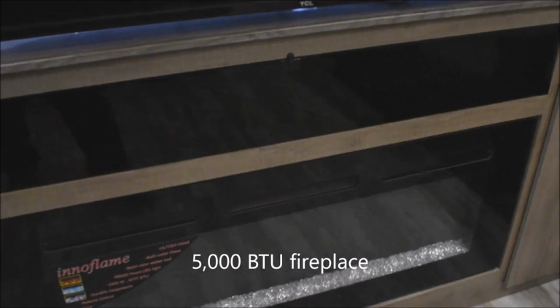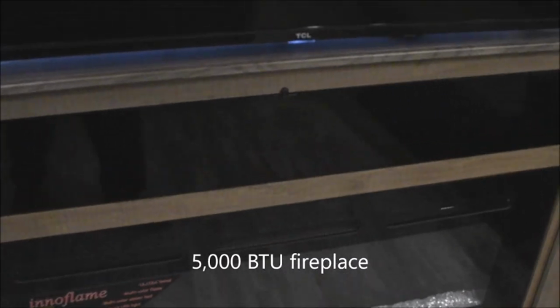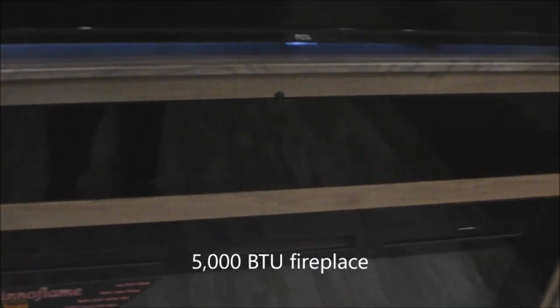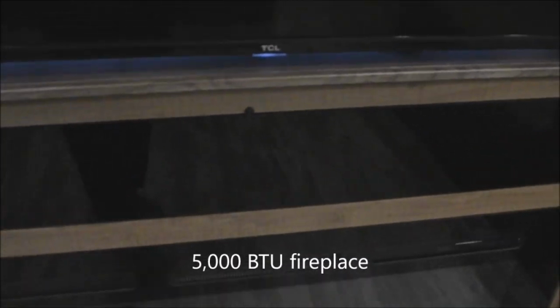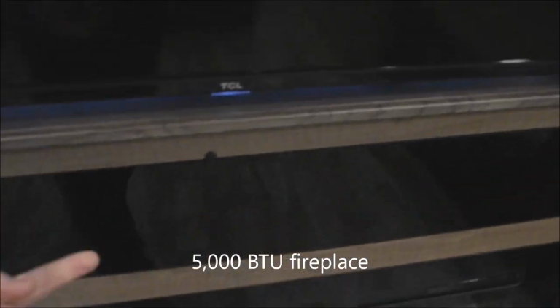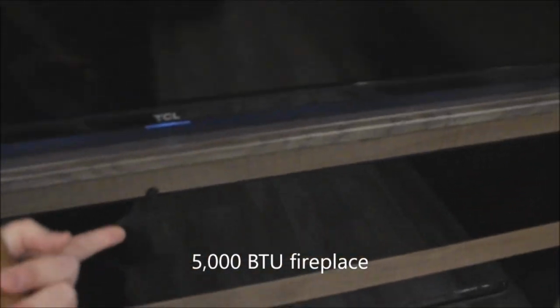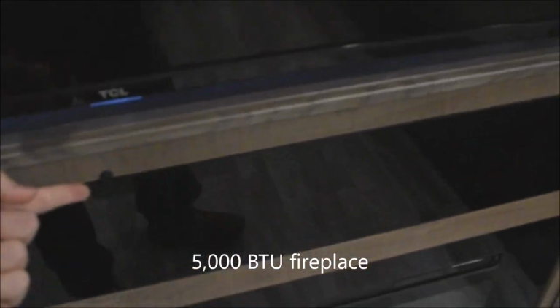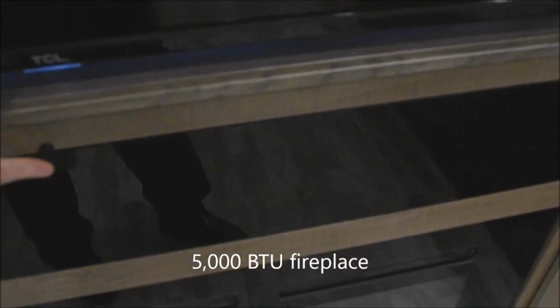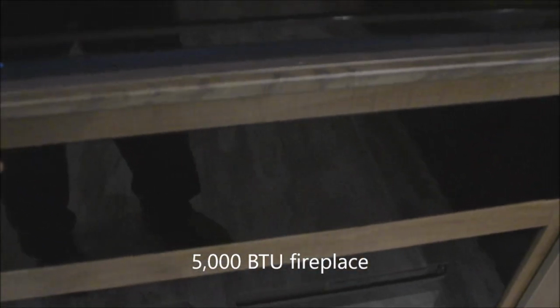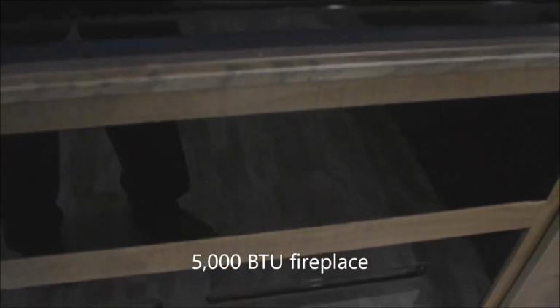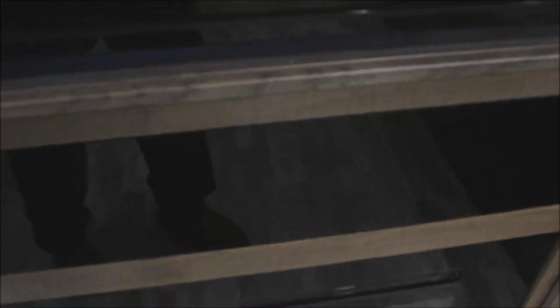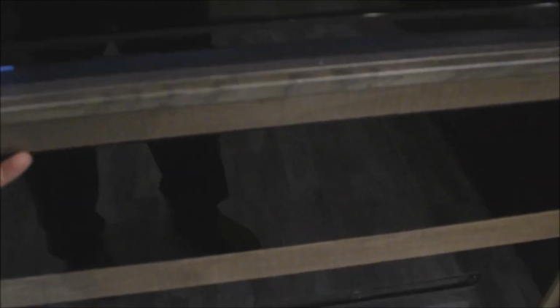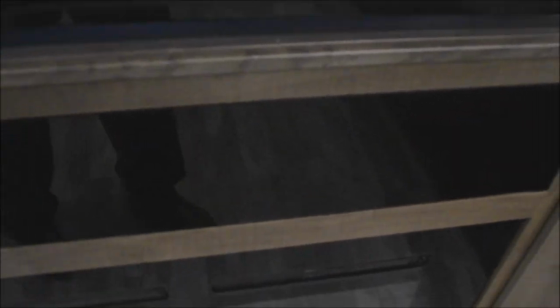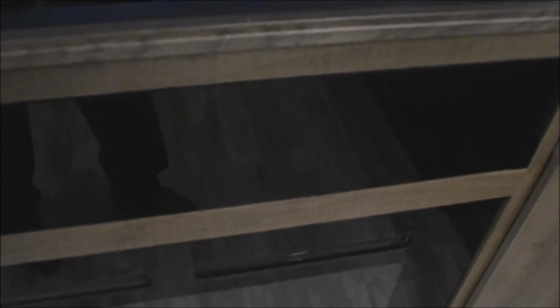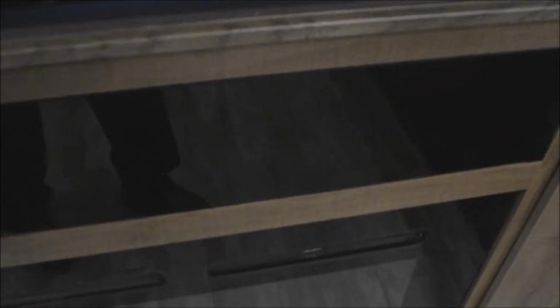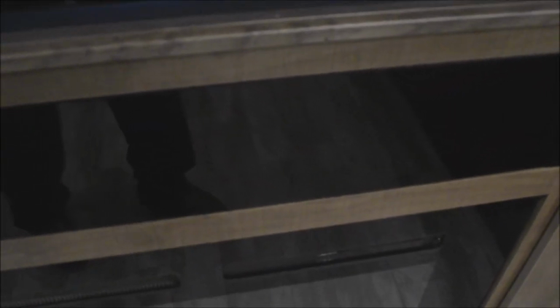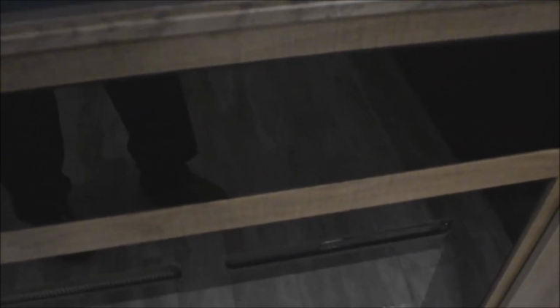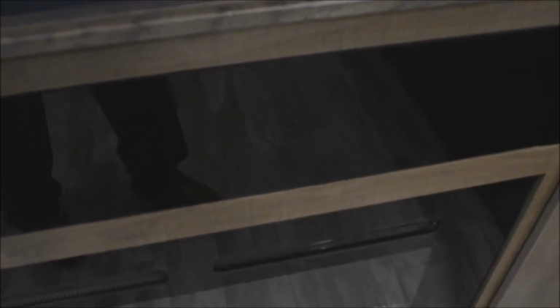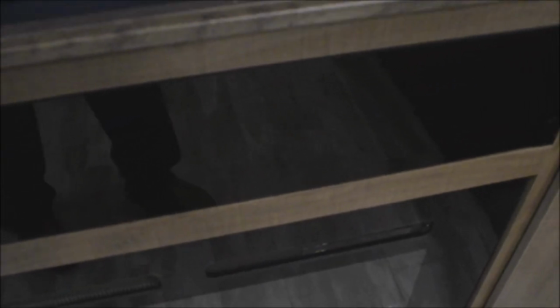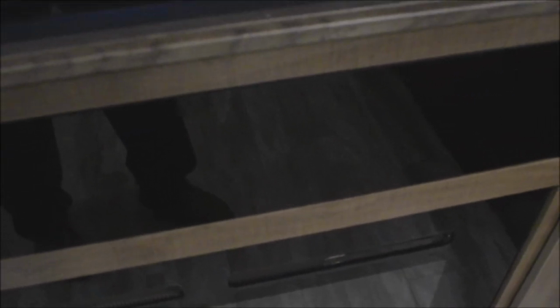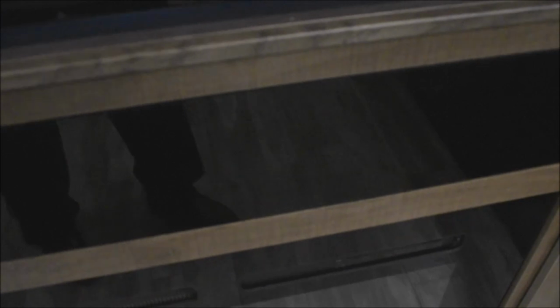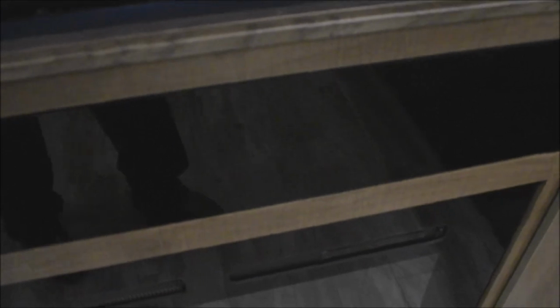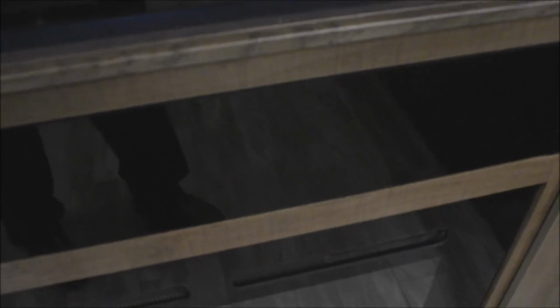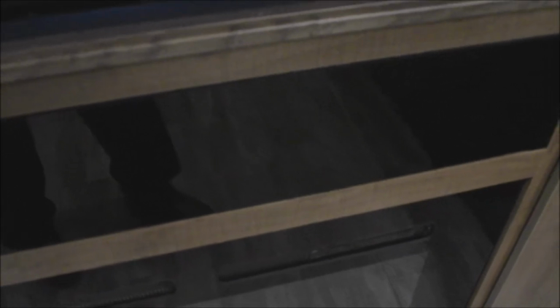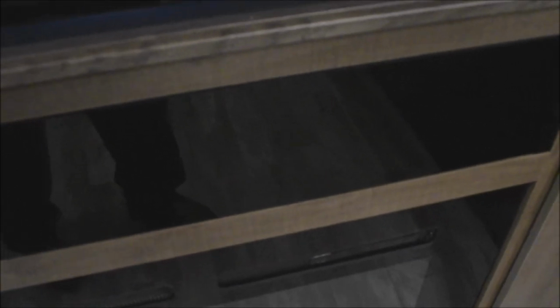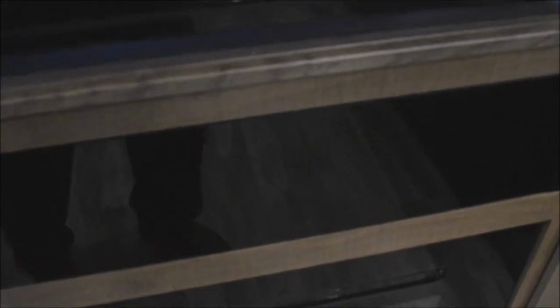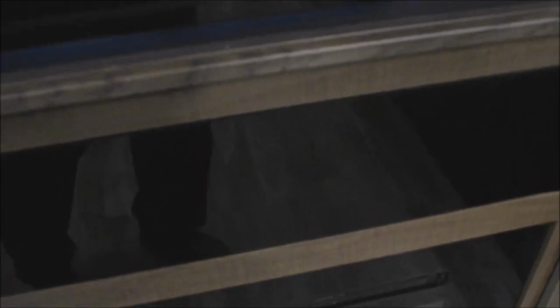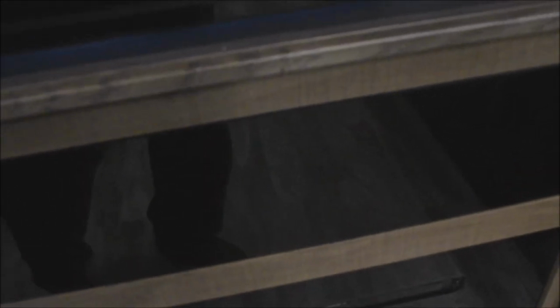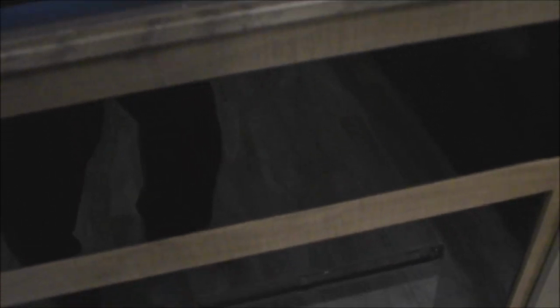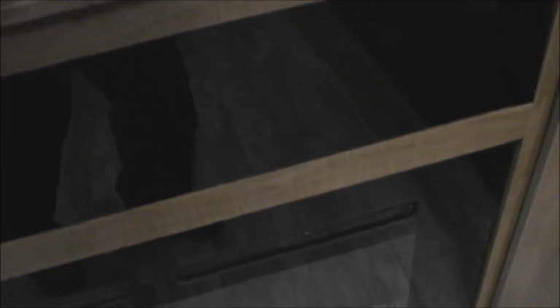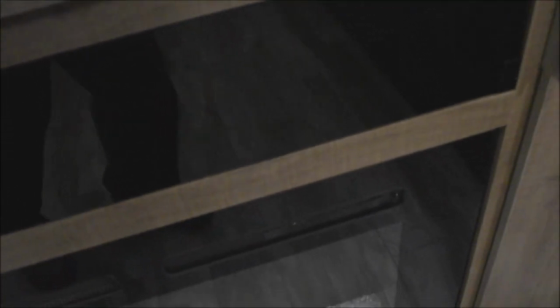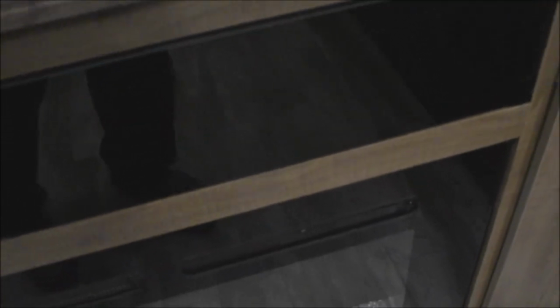It's a 5,000 BTU output electric fireplace — elegant as it is useful. With 5,000 BTUs it will take the additional chill out of the air as needed.